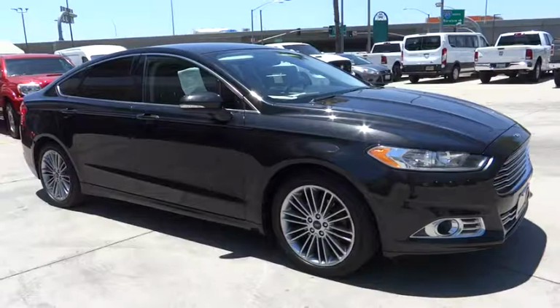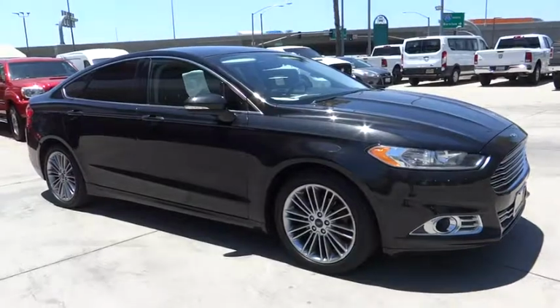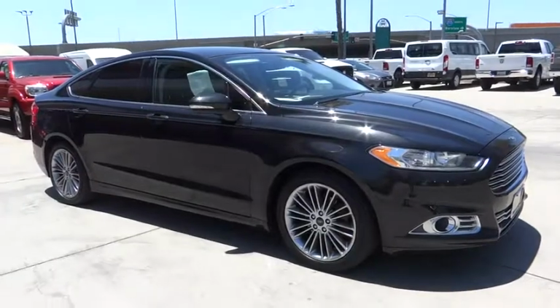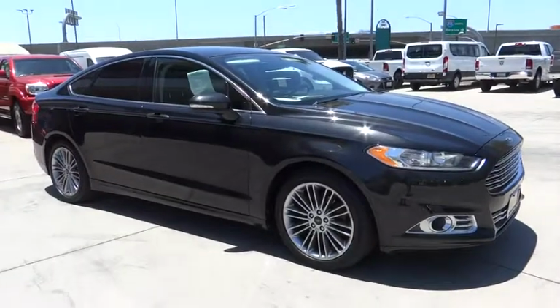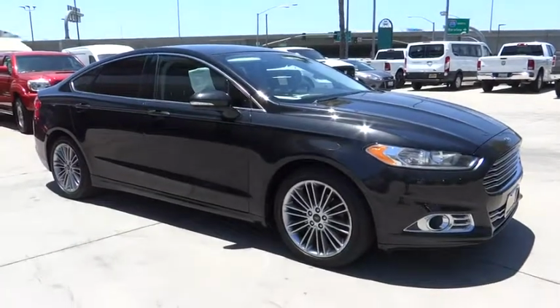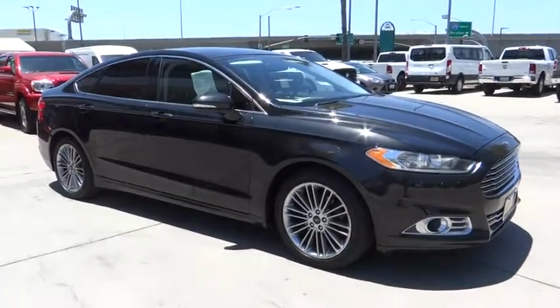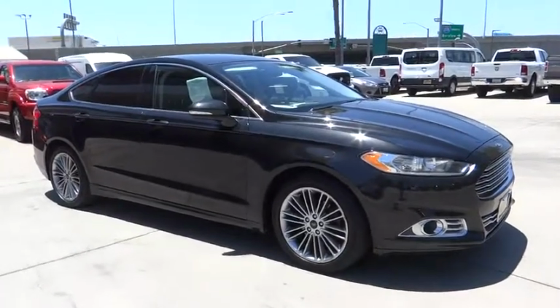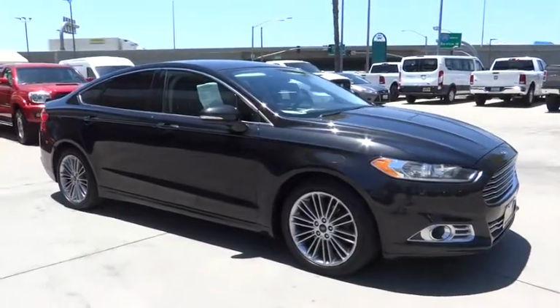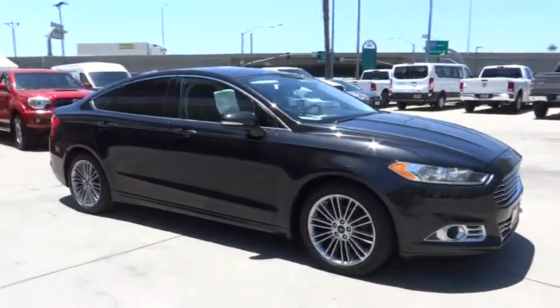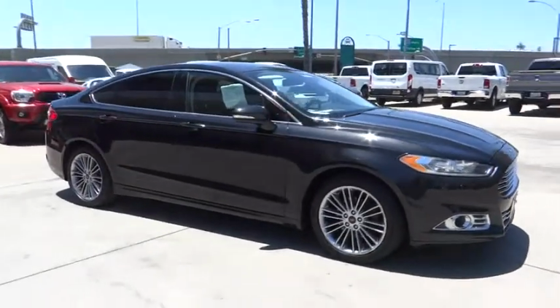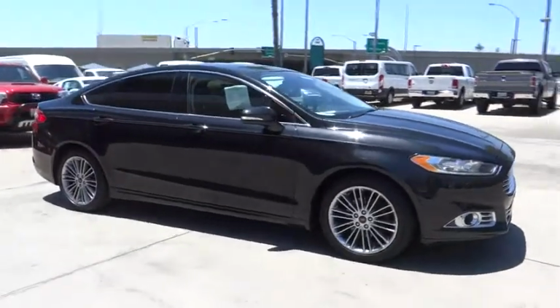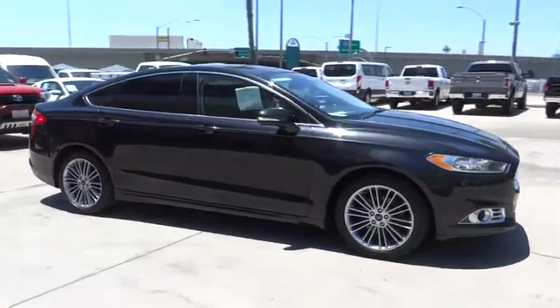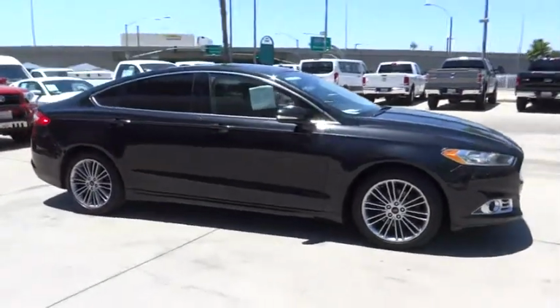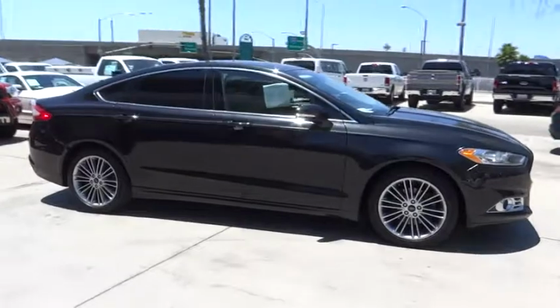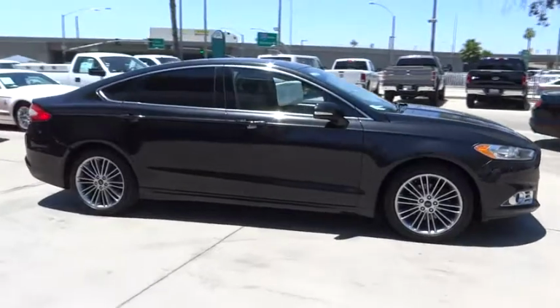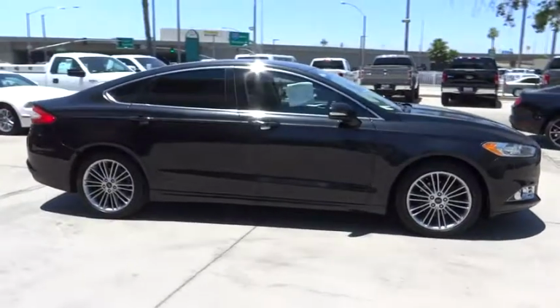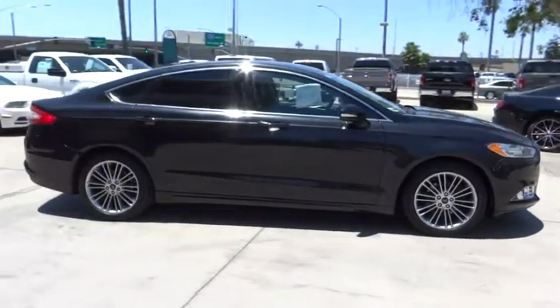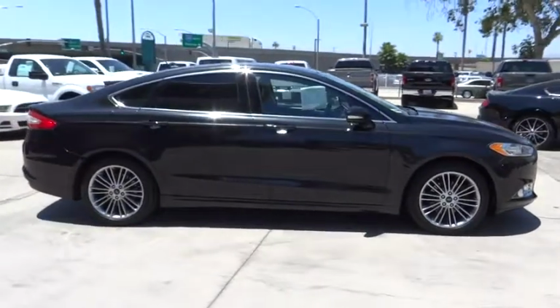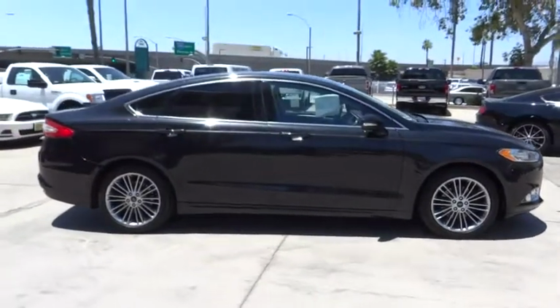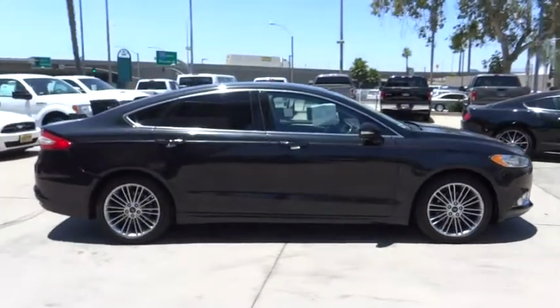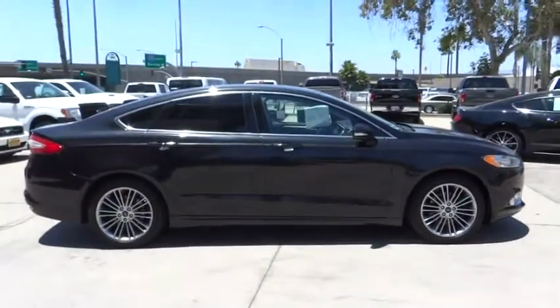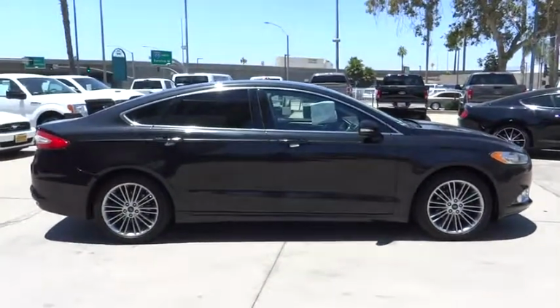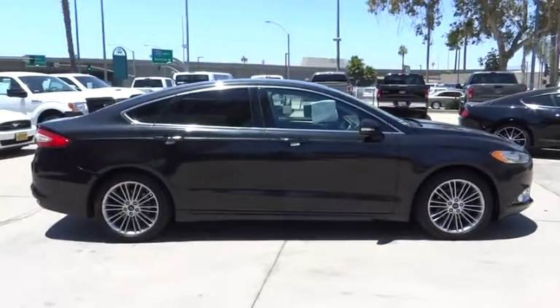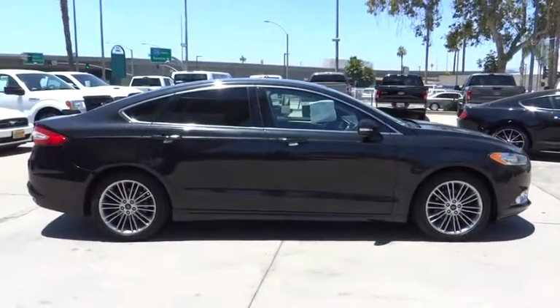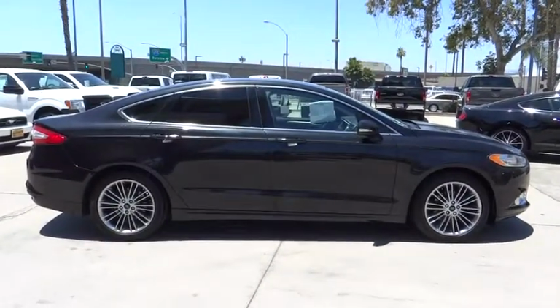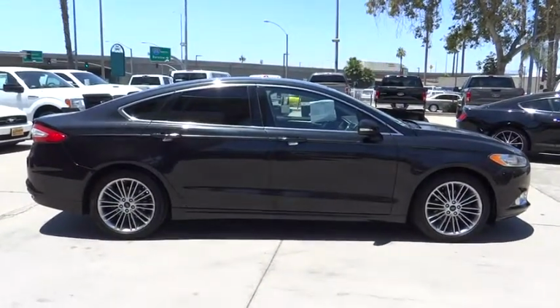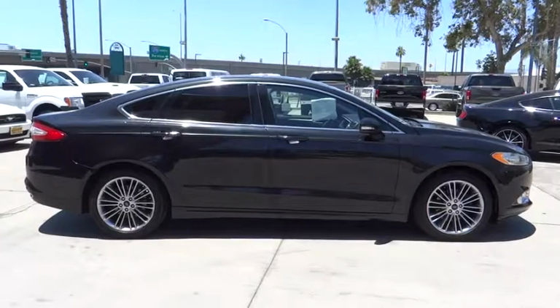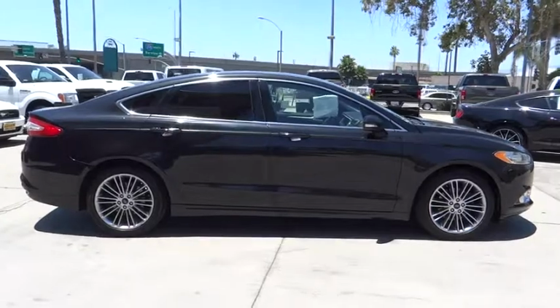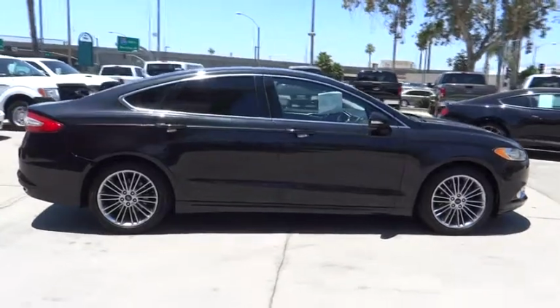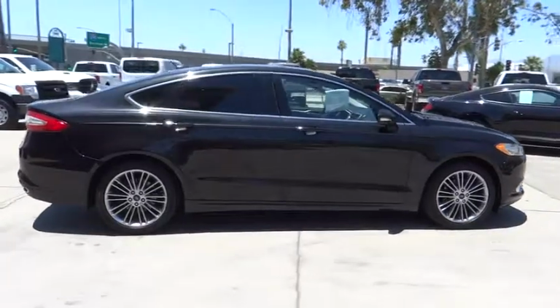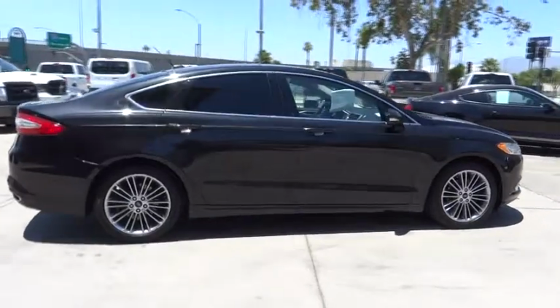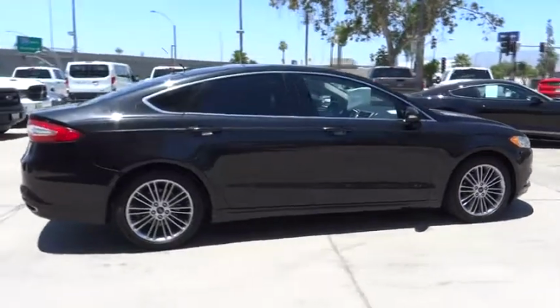The 2013 Ford Fusion. You can have both impressive power and great economy in a Fusion. This vehicle has less than 65,000 miles. Here are some of this vehicle's great options.